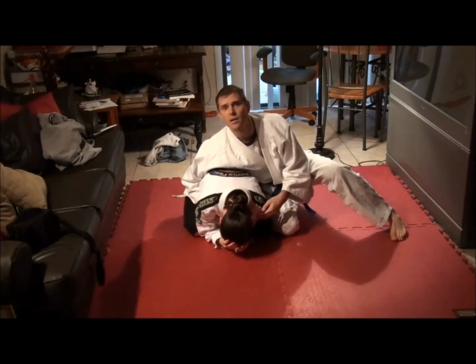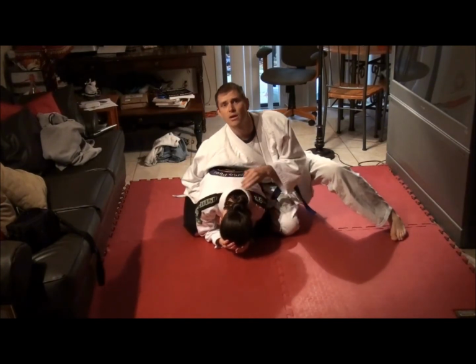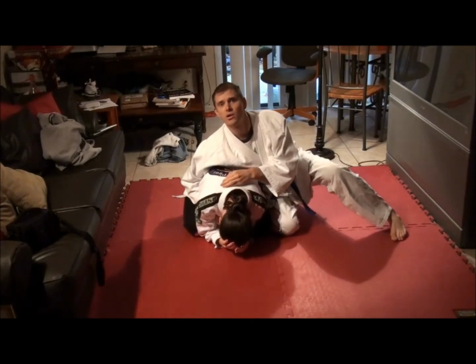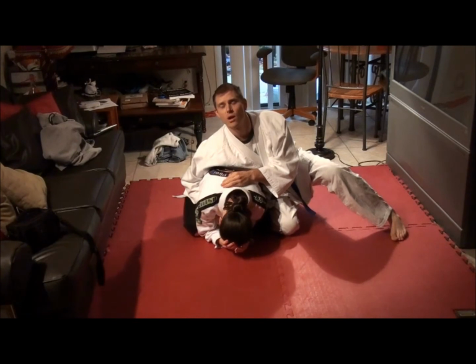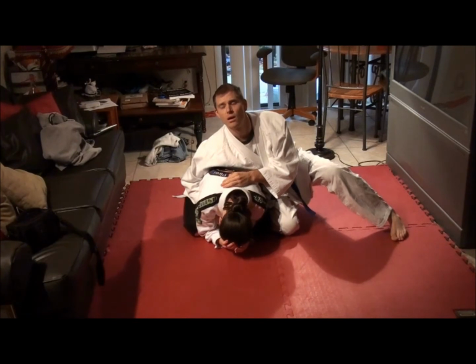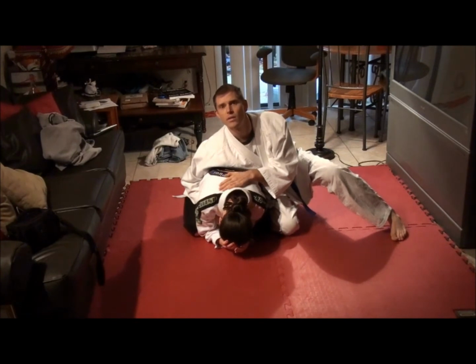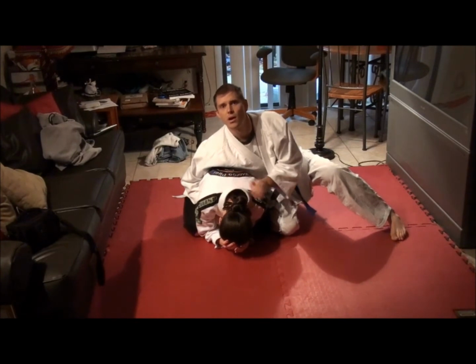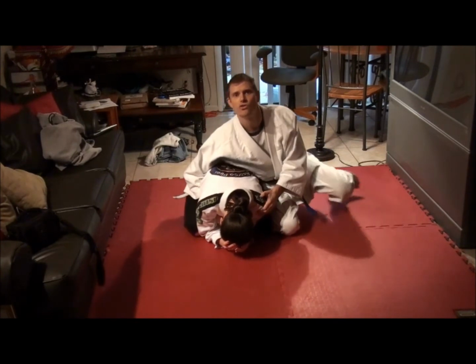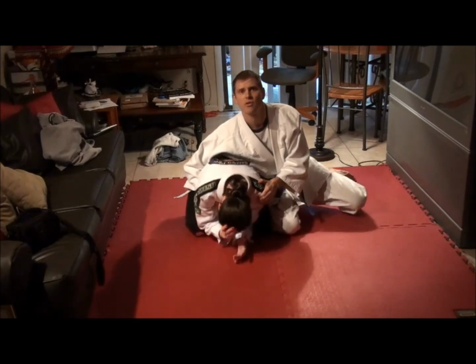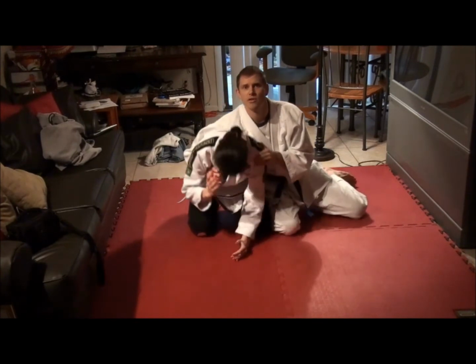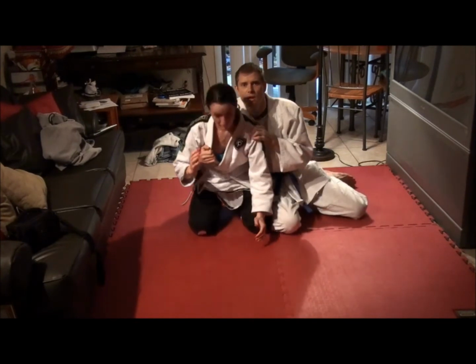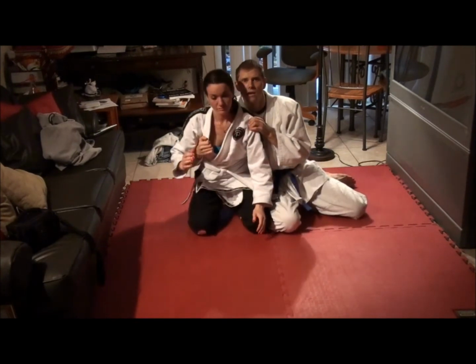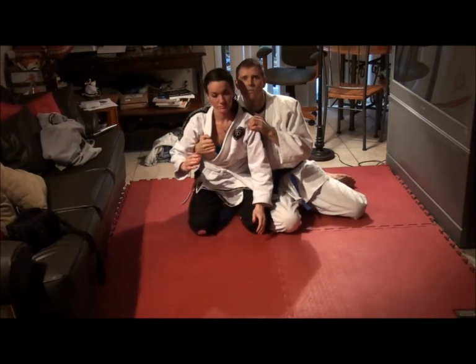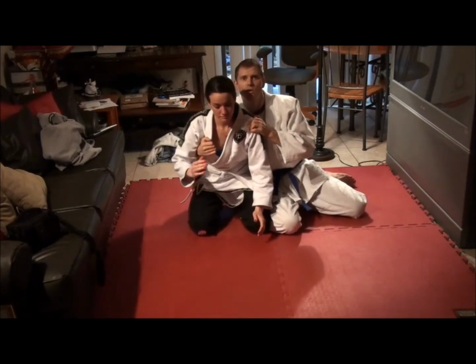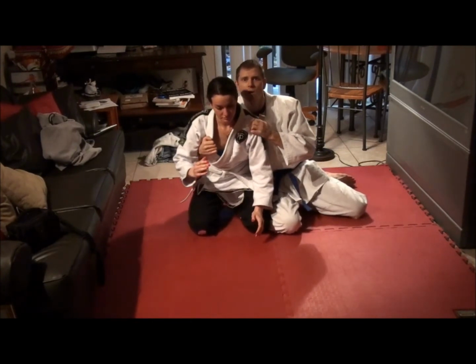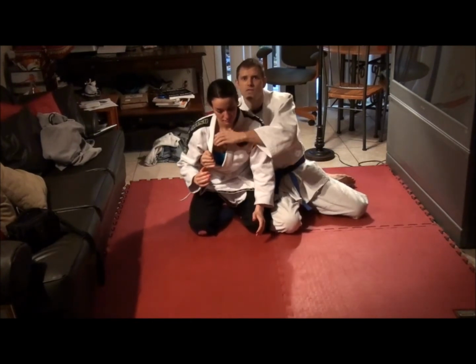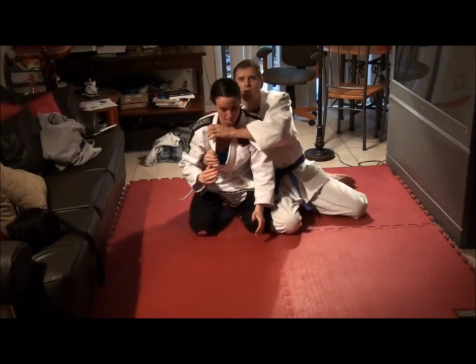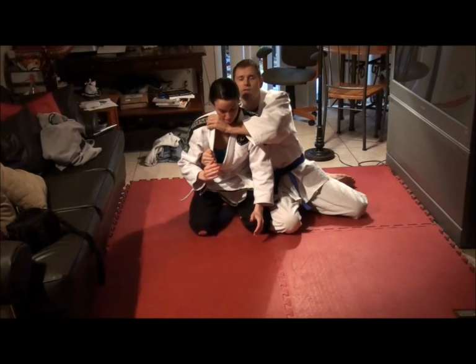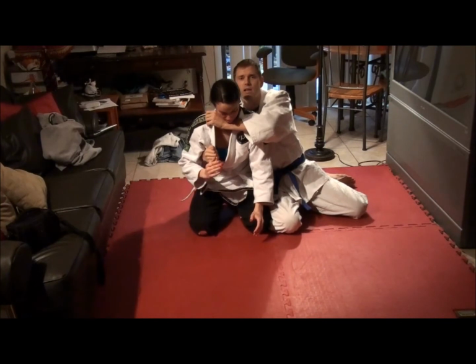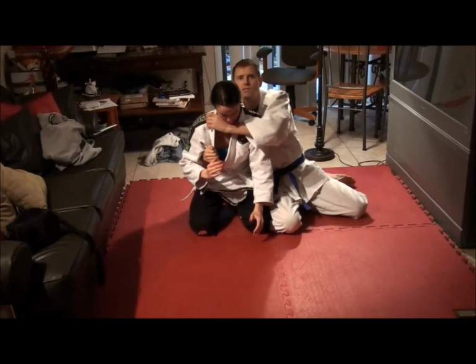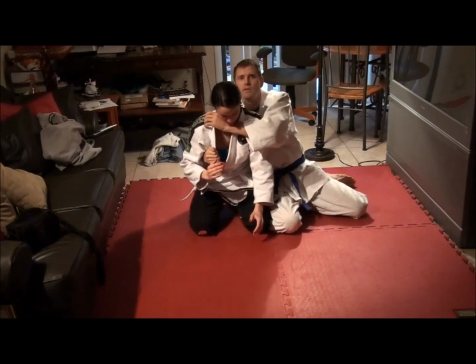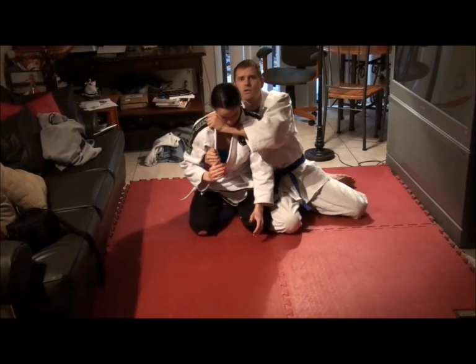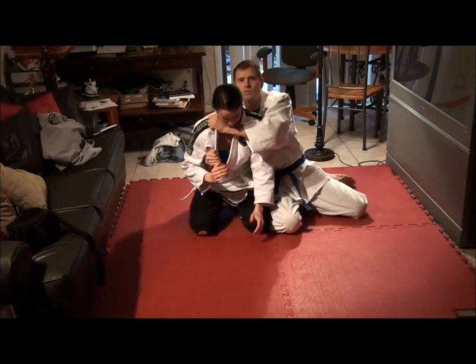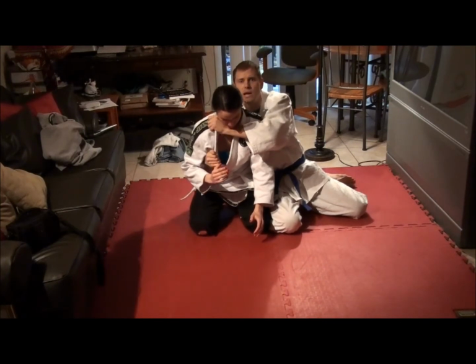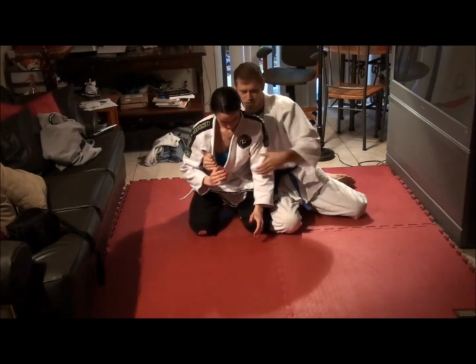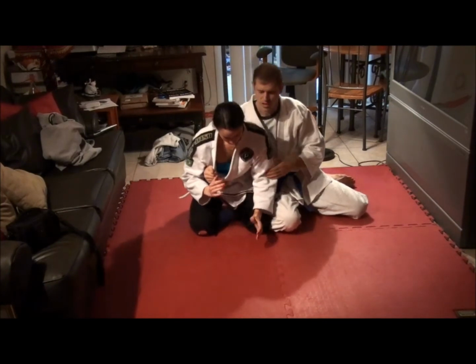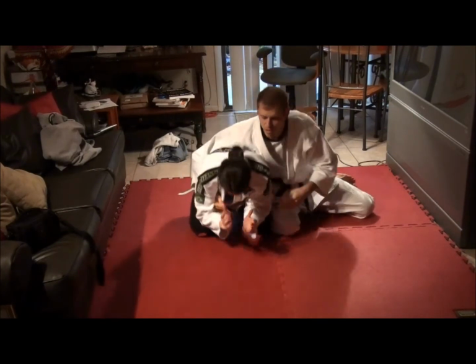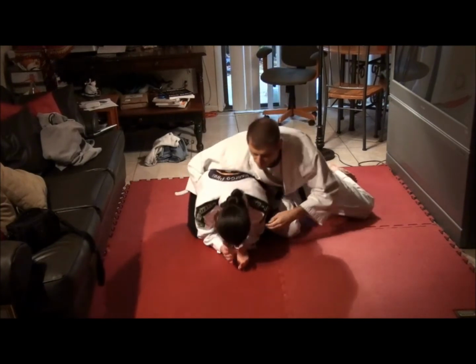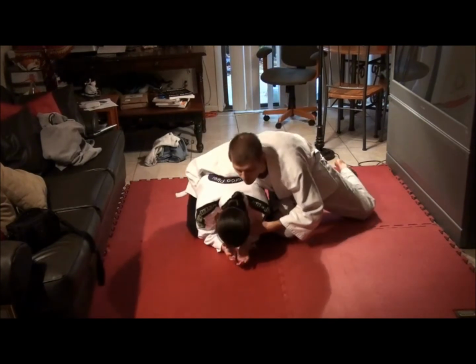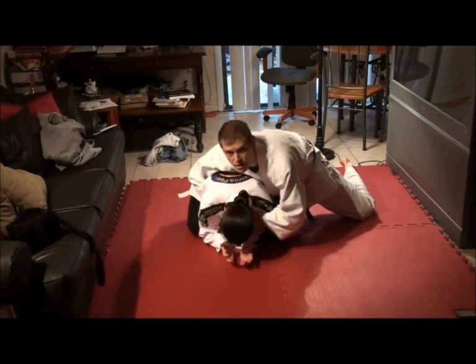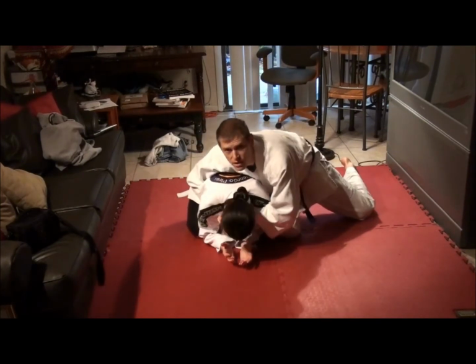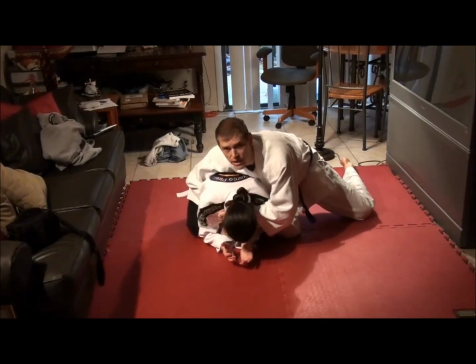I am right now grabbing her right lapel. Could you sit up for a moment so they can see that? What I'm going to do is feed it and get this thumb in the collar as deep as I can. So I'm here, here, here.